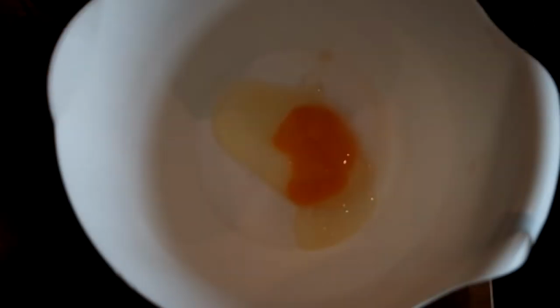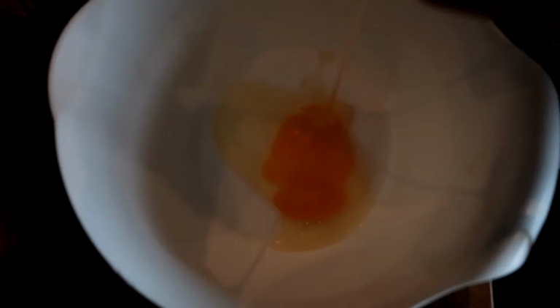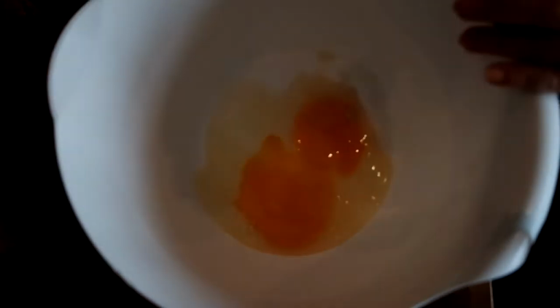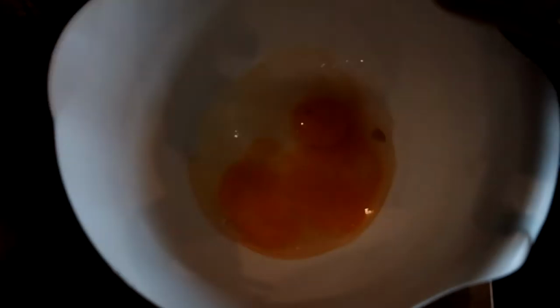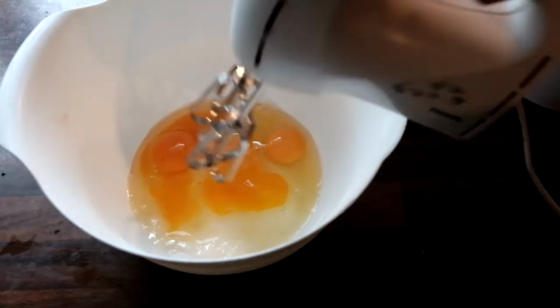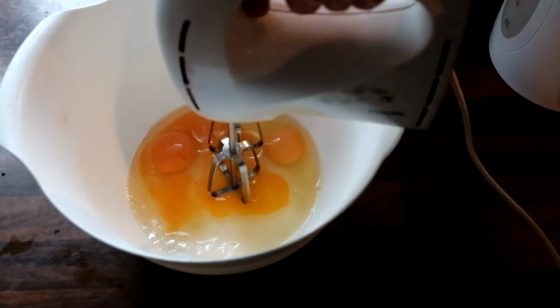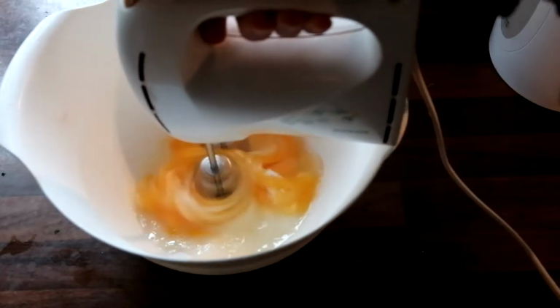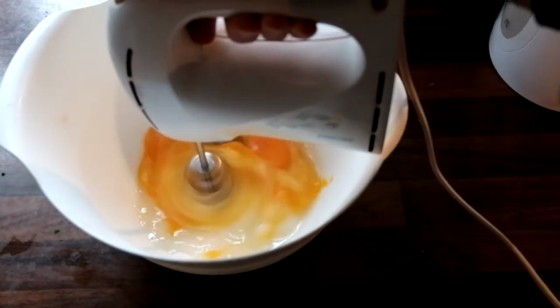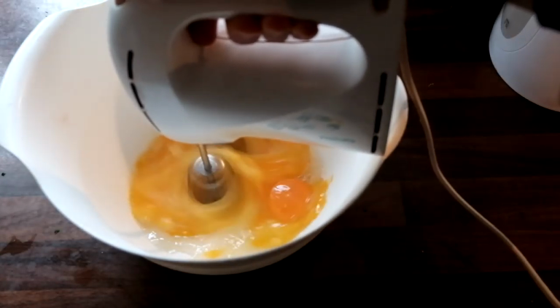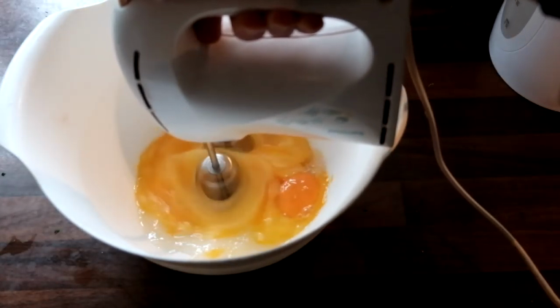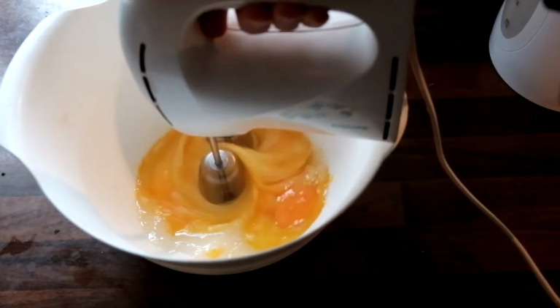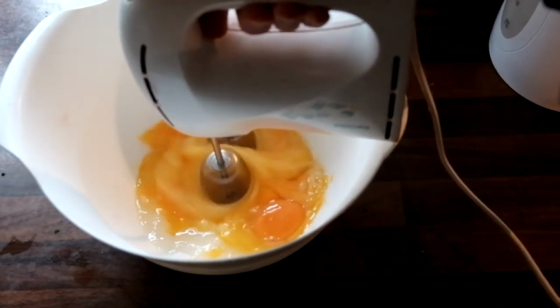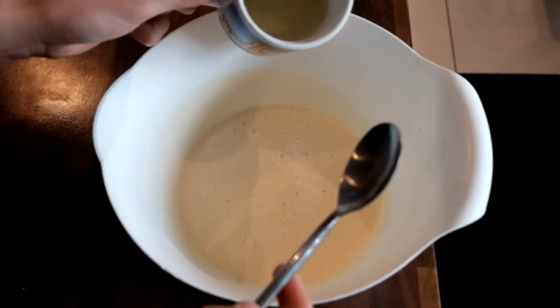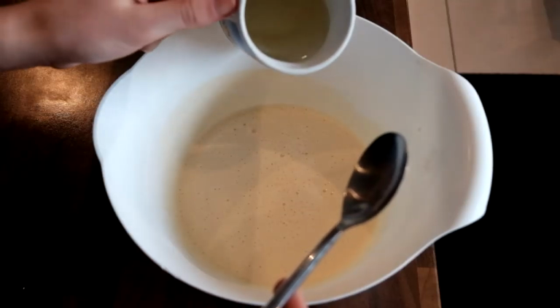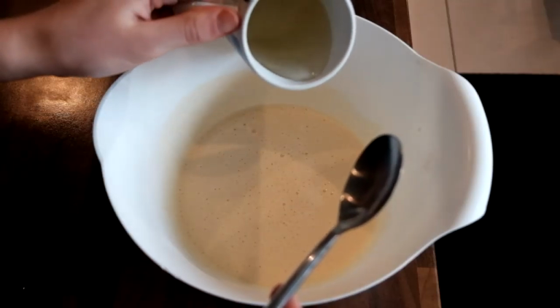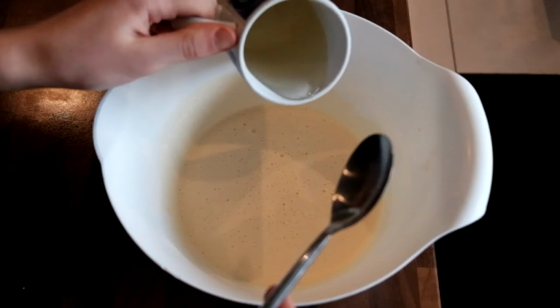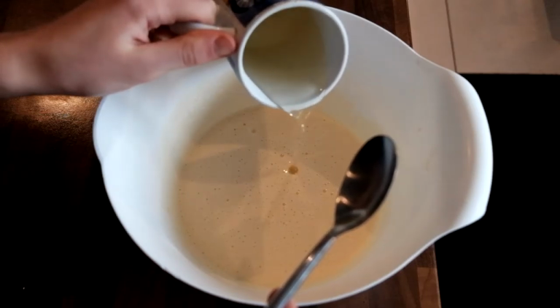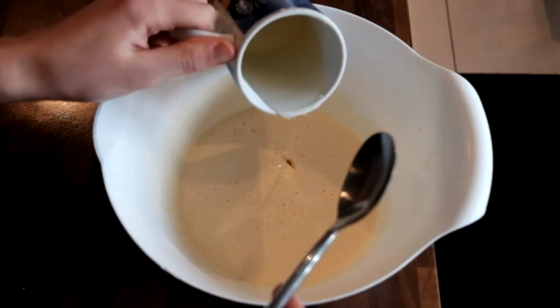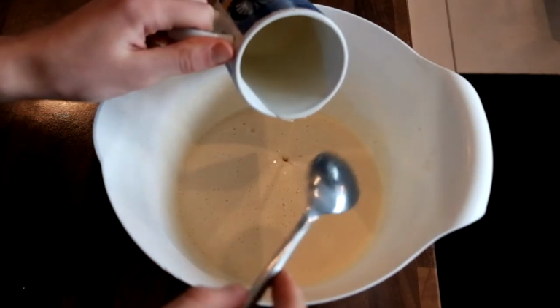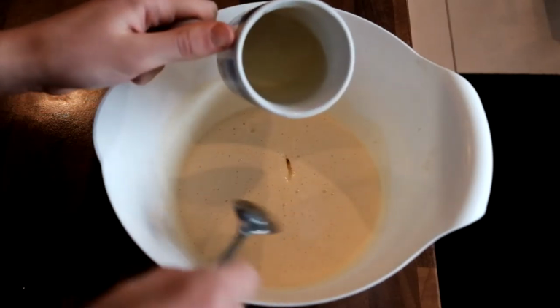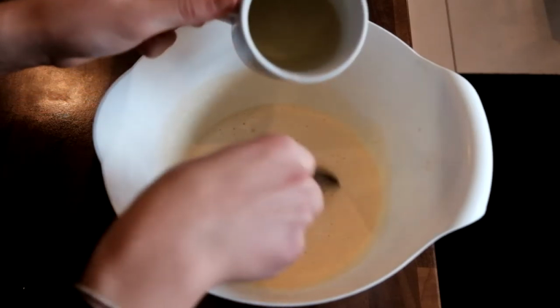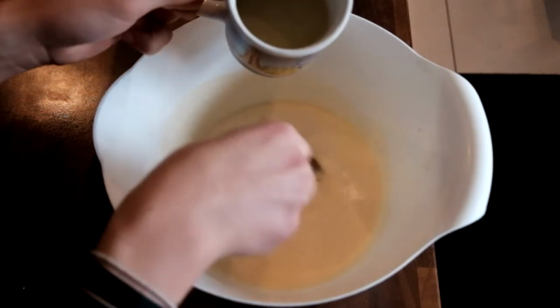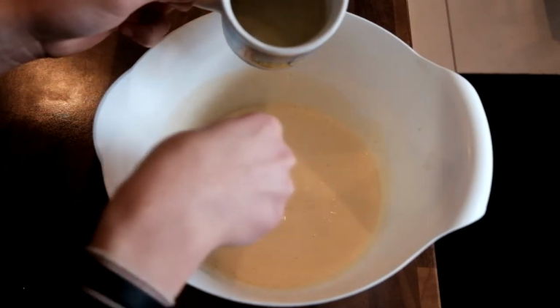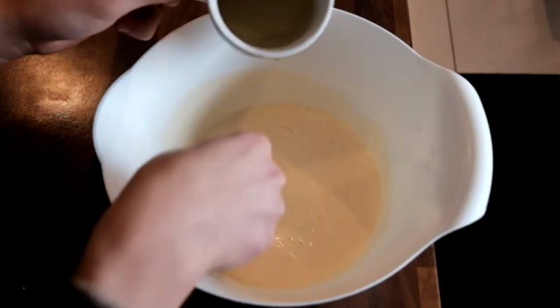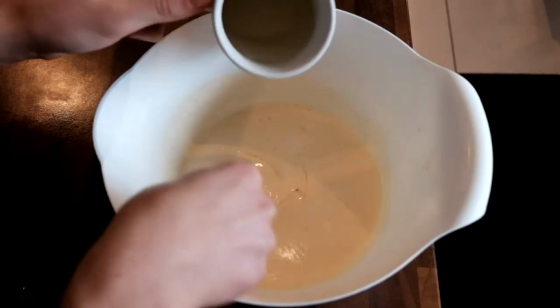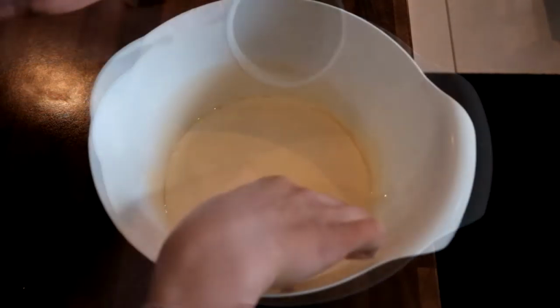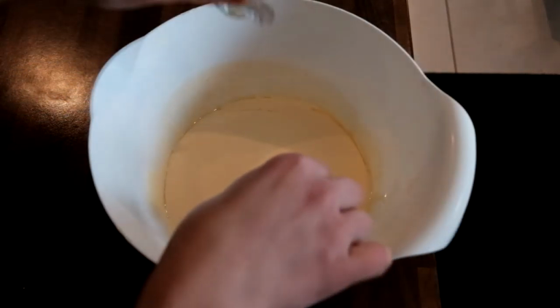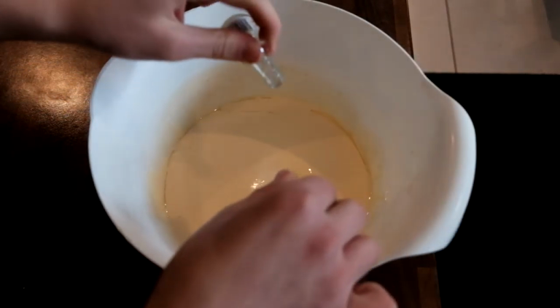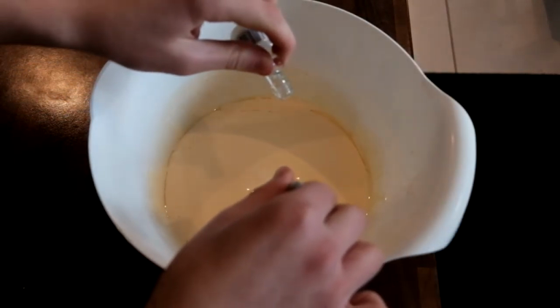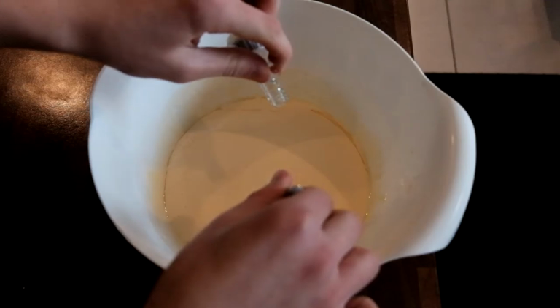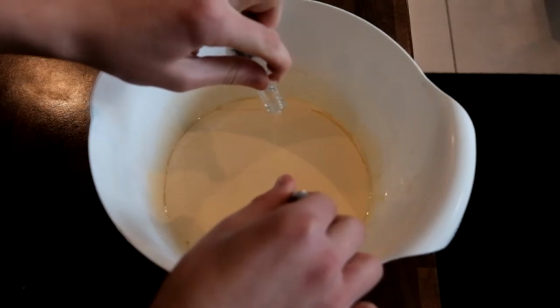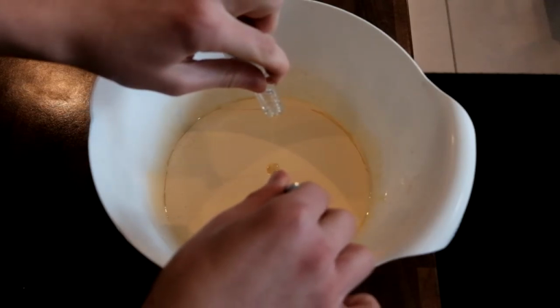add the 4 eggs and beat the eggs until they are firm. Now start adding the remainder of the oil little by little and mixing it with a spoon. You should add the vanilla essence at this point as well.